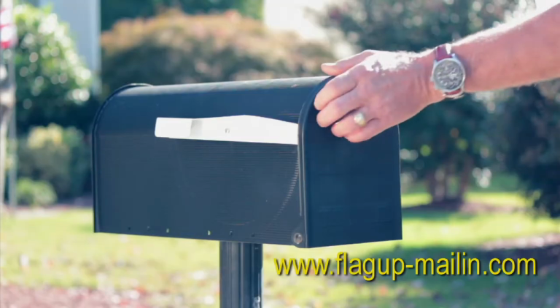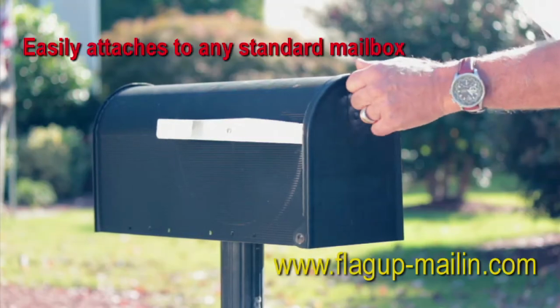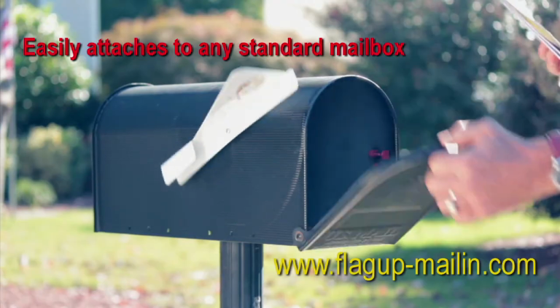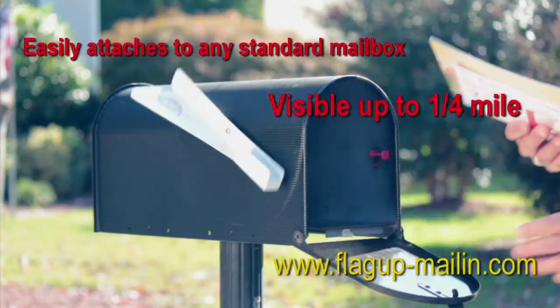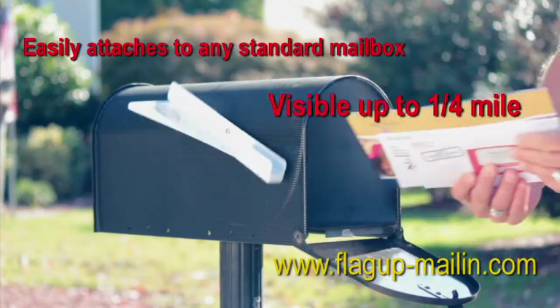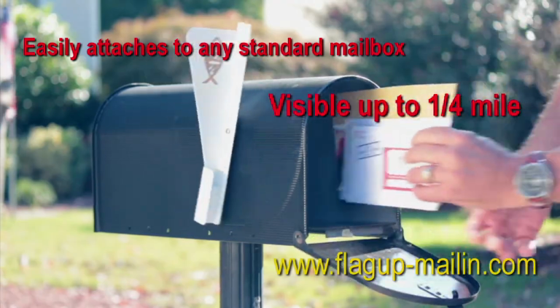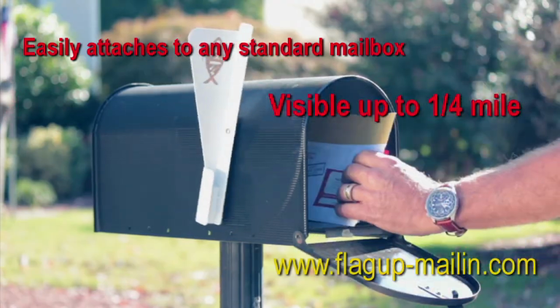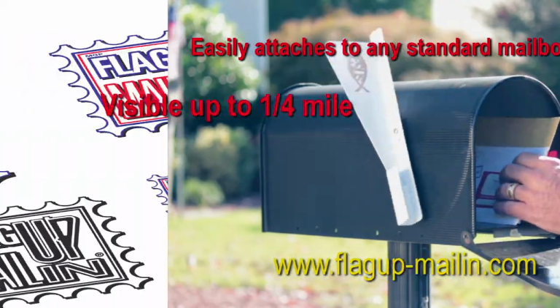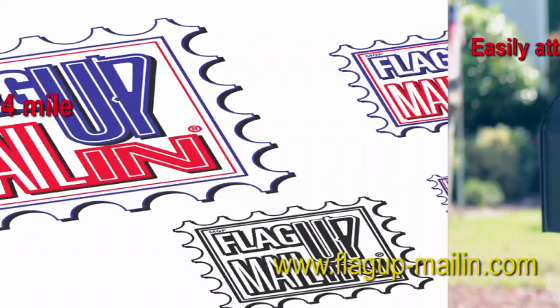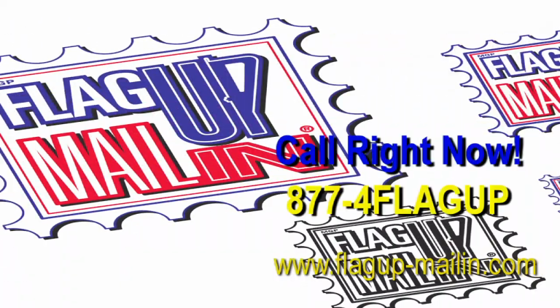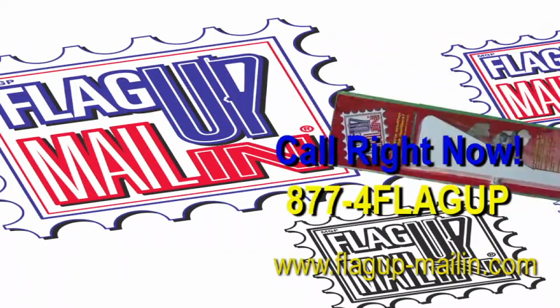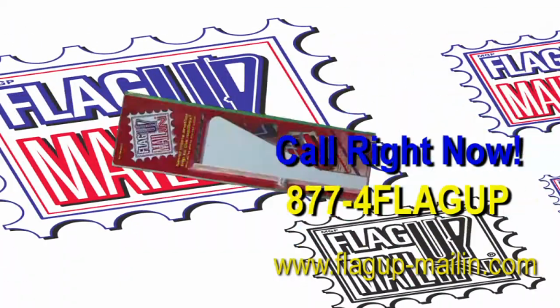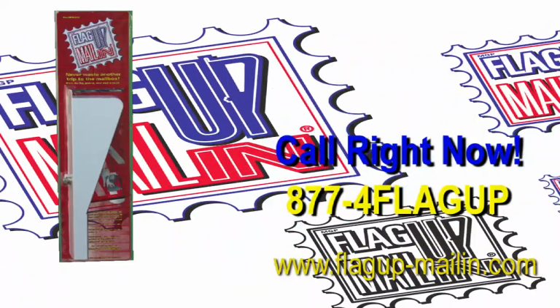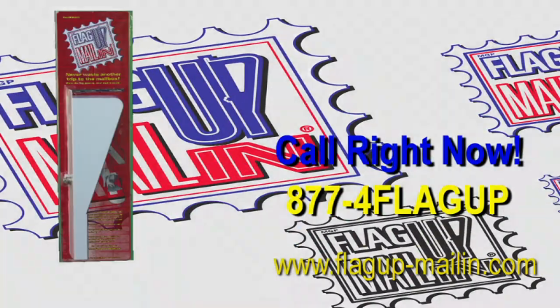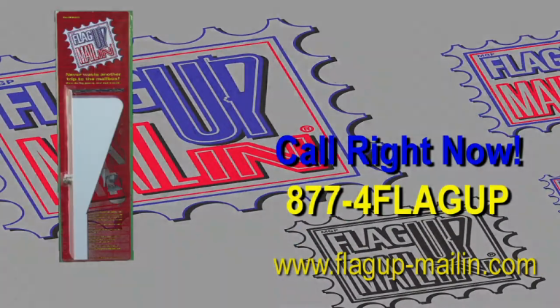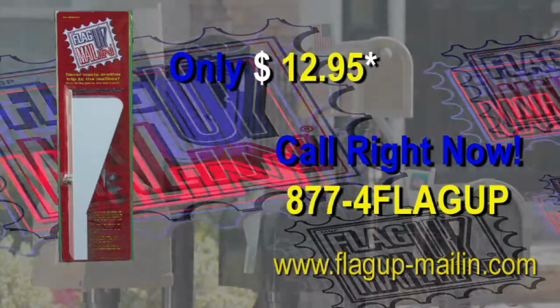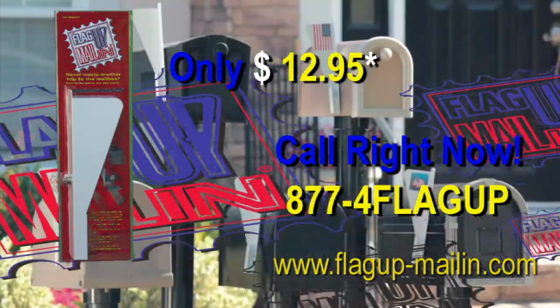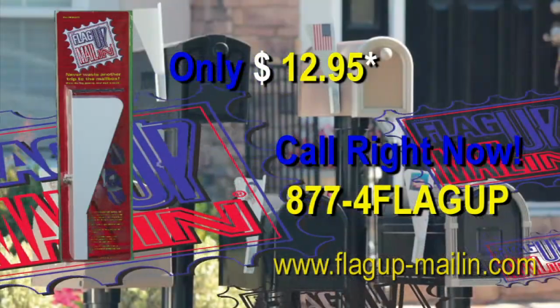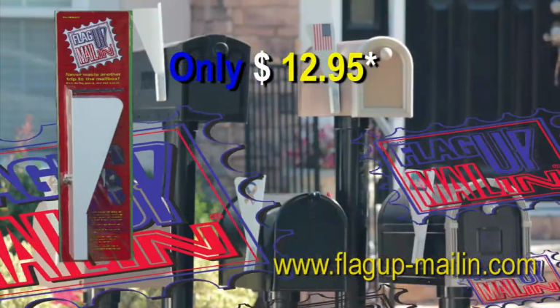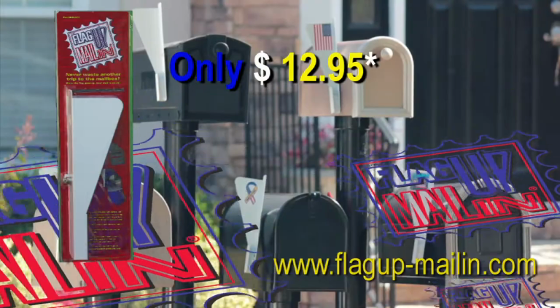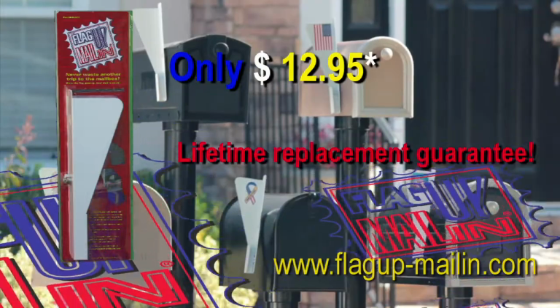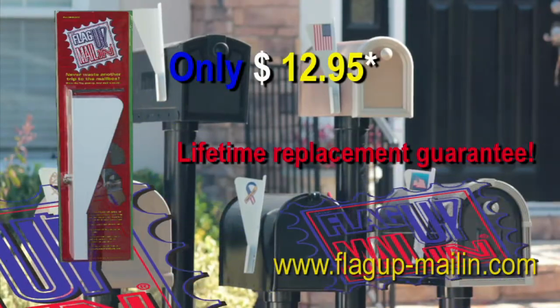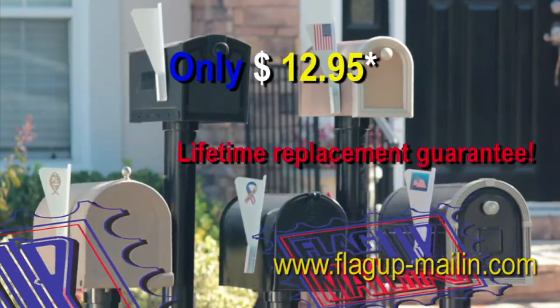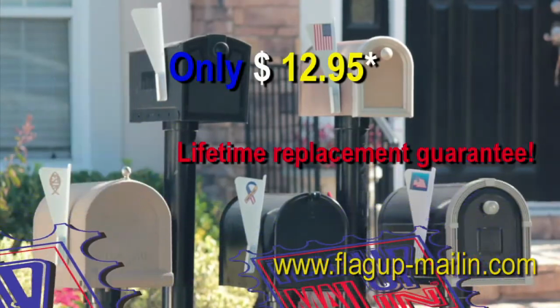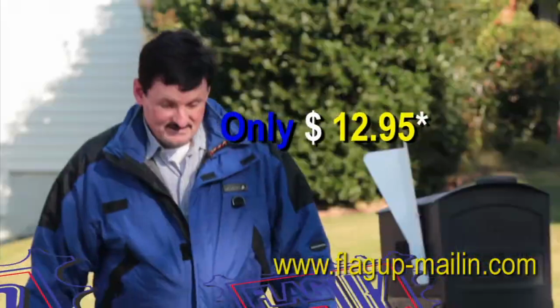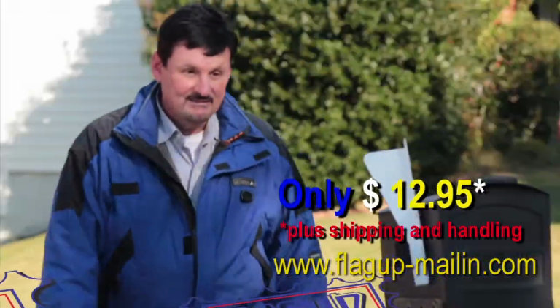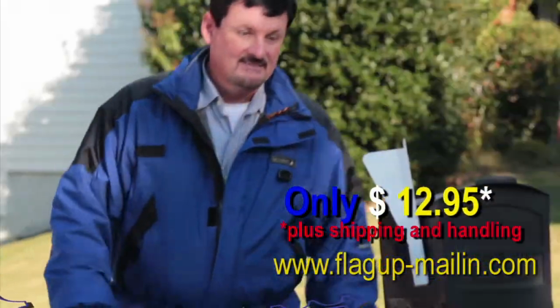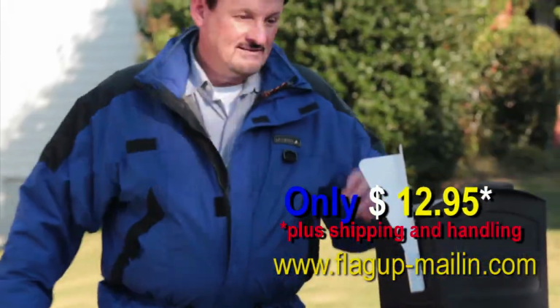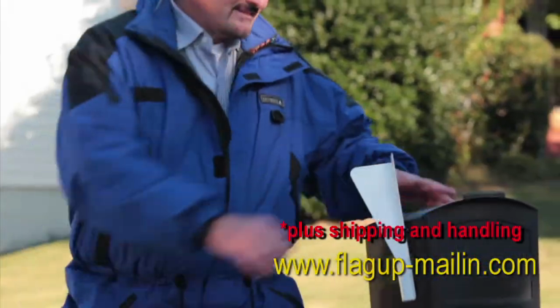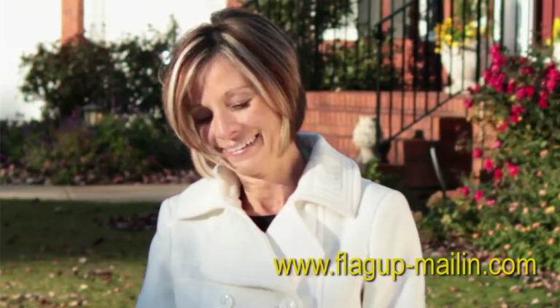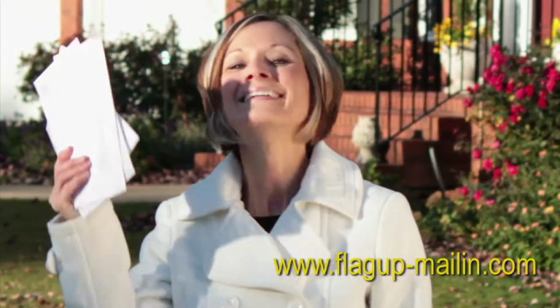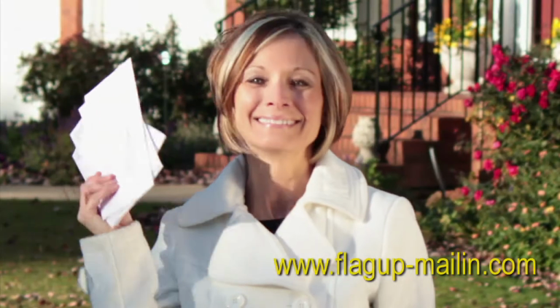The flag automatically goes up when your mail is delivered. Order your Flag Up Mail In for only $12.95 plus shipping and handling. It also makes an incredible gift for family and friends.